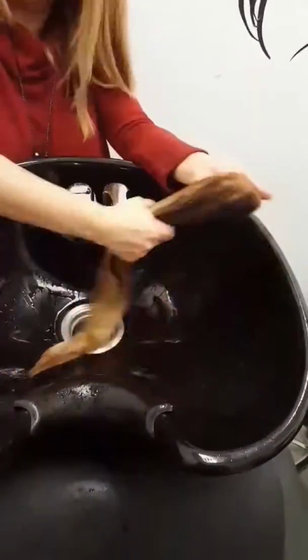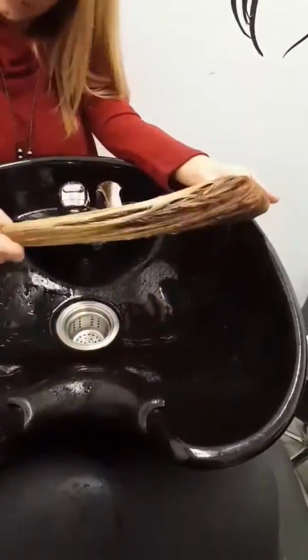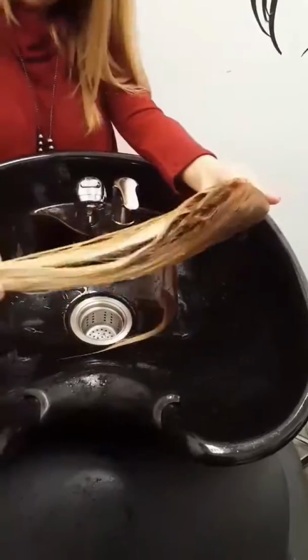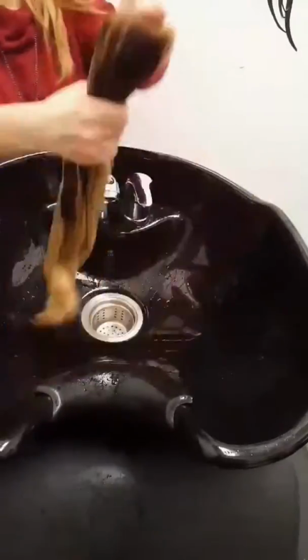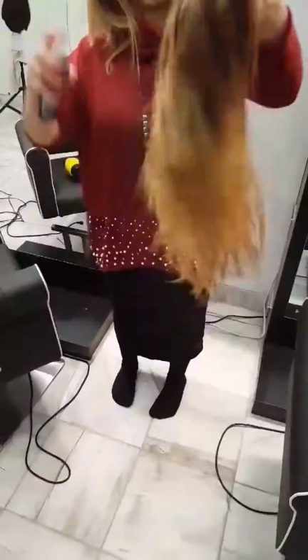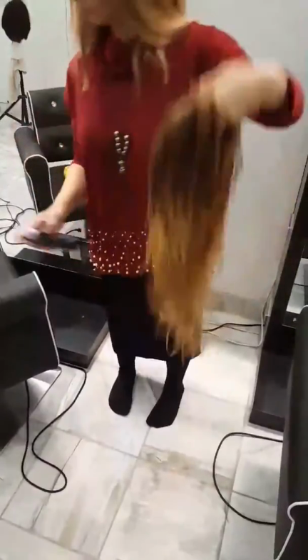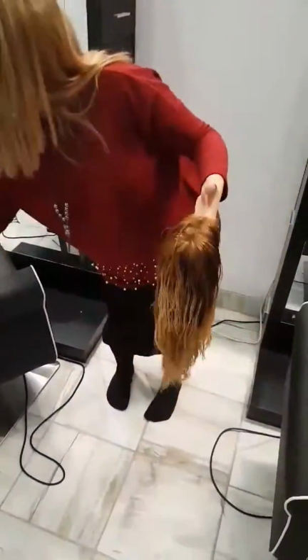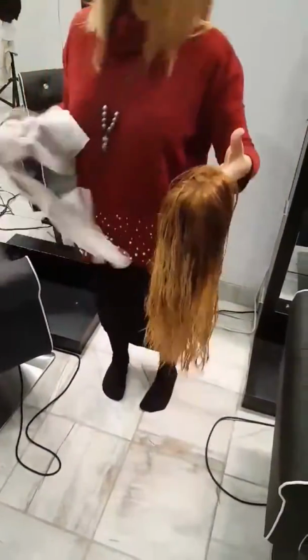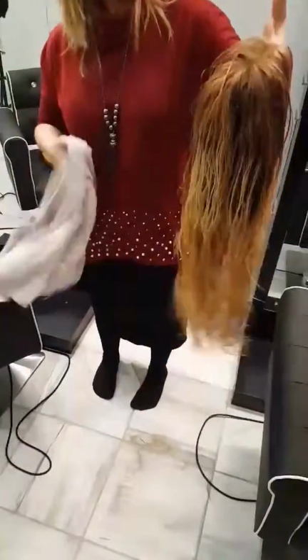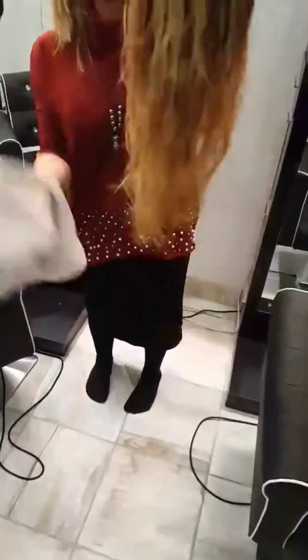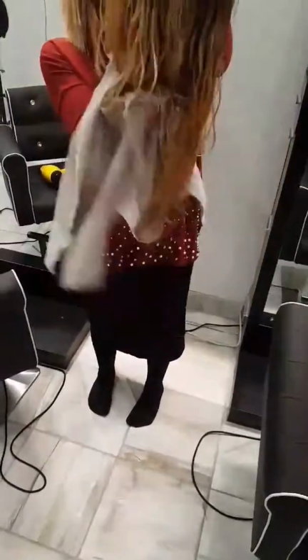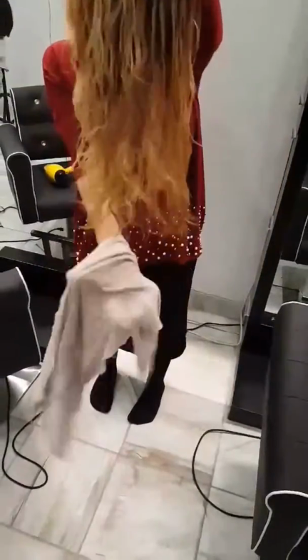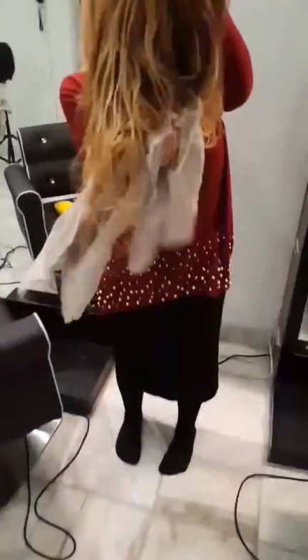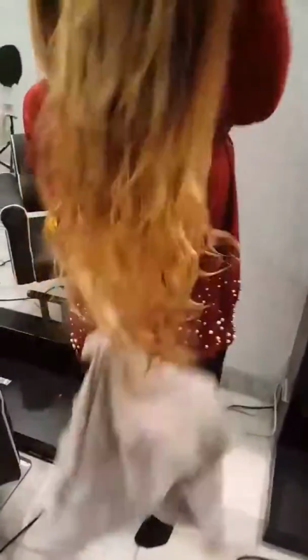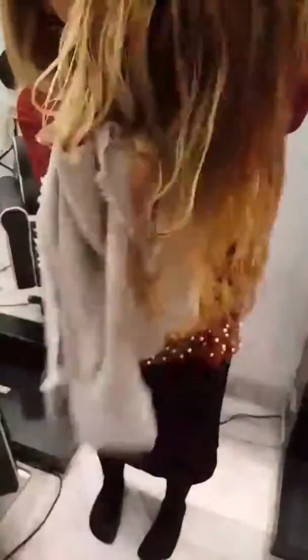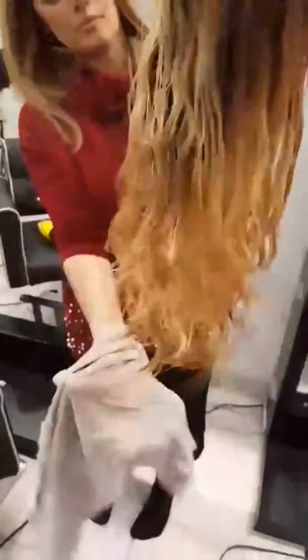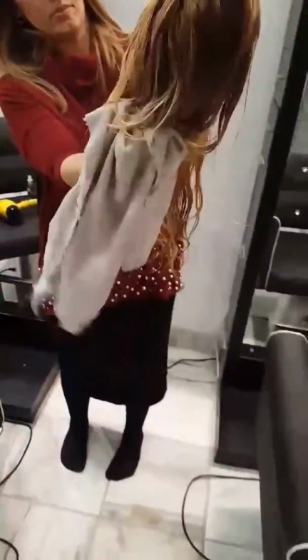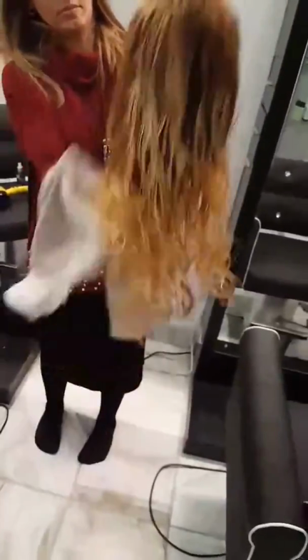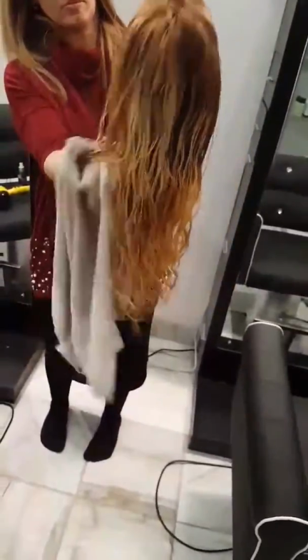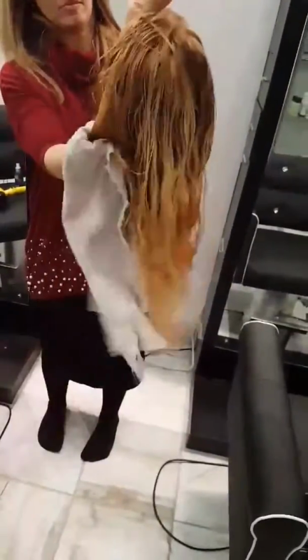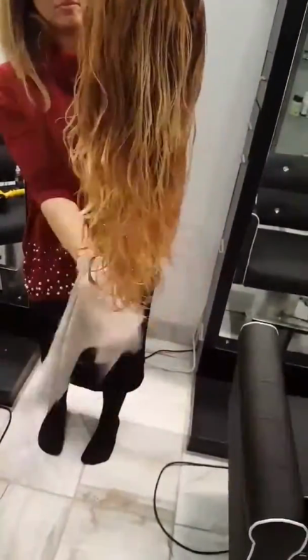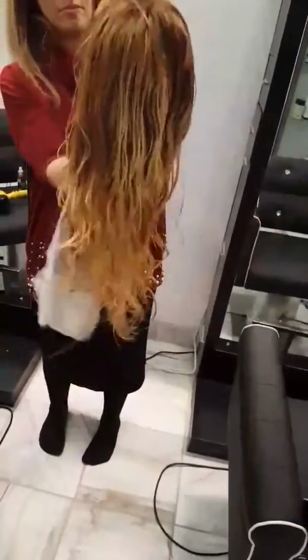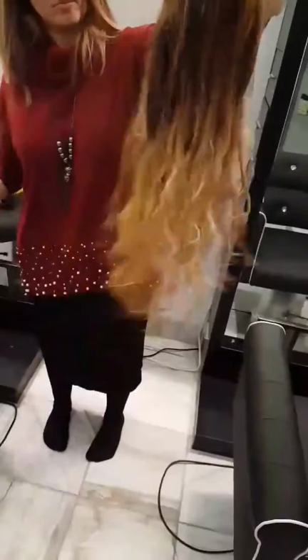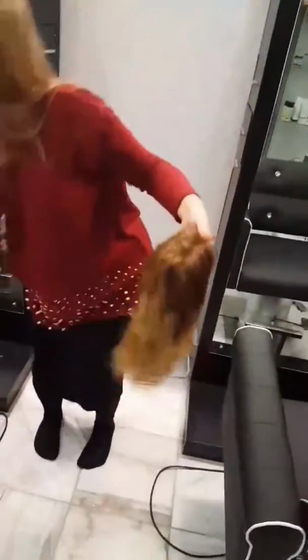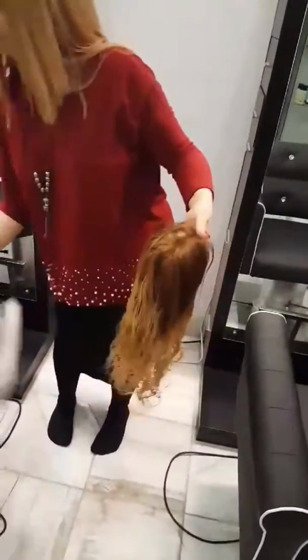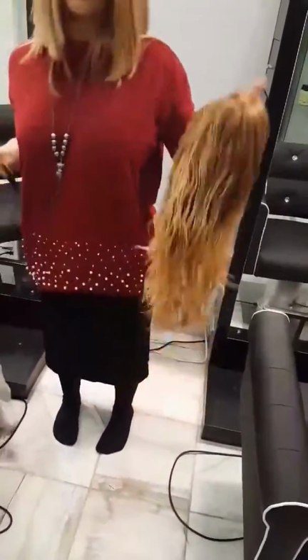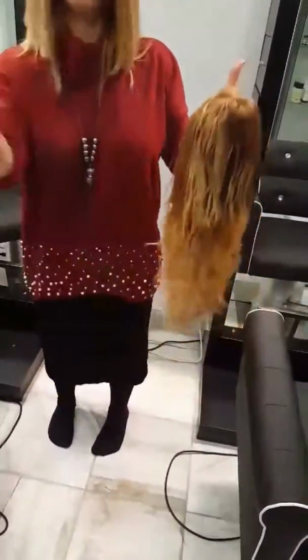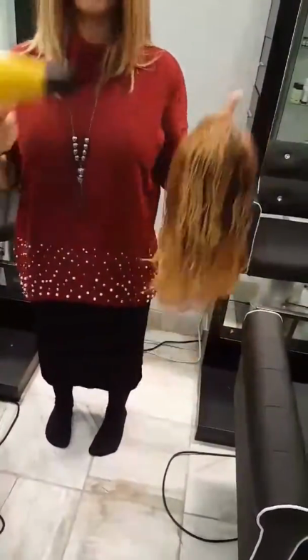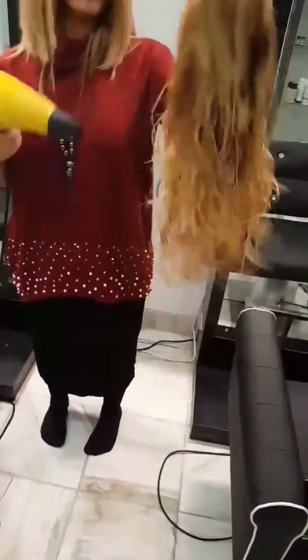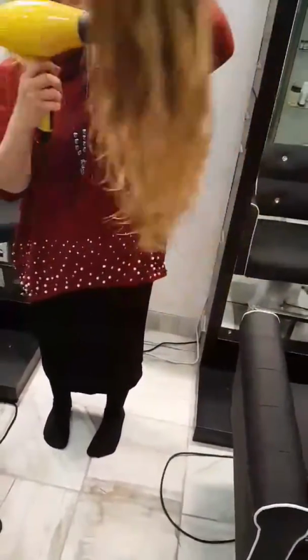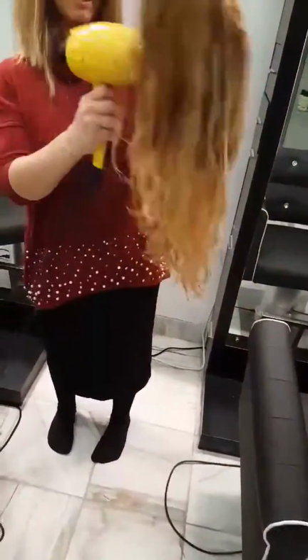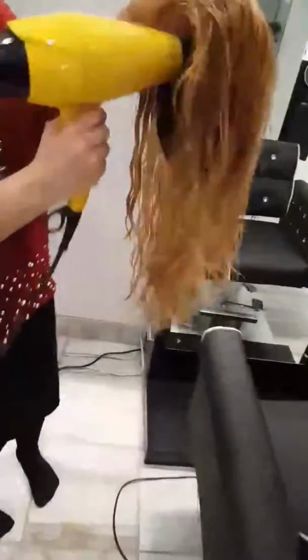The next step is we're going to be putting in sea salt spray. This is also part of the Helen Seward line, which we've been using for the shampoo and the conditioner. You want to use the towel to remove excess water and scrunch the curls at the same time.